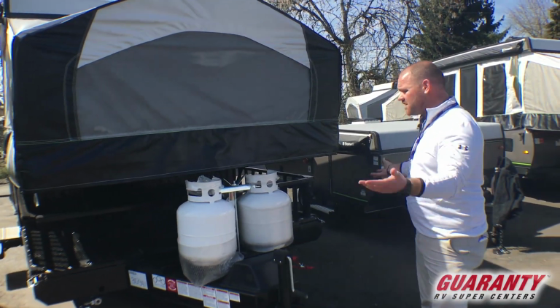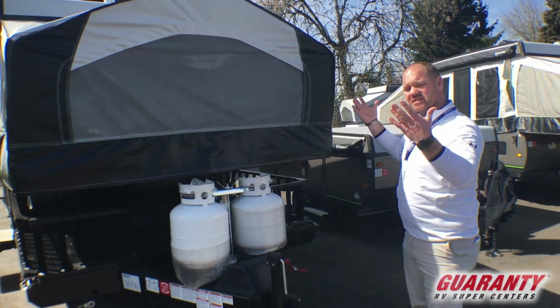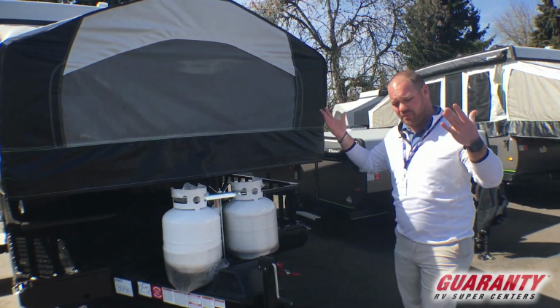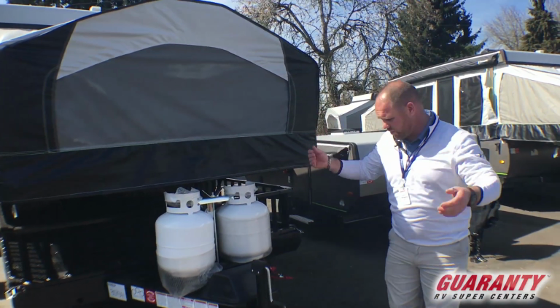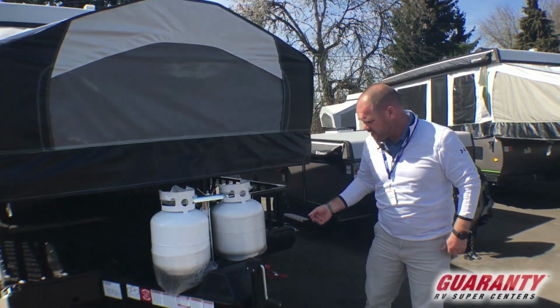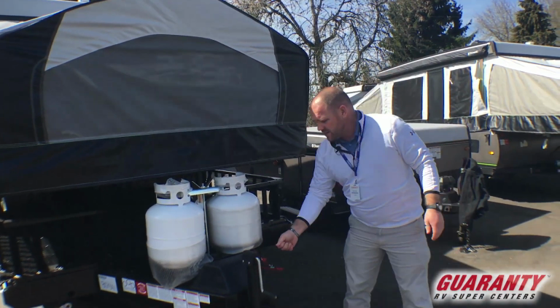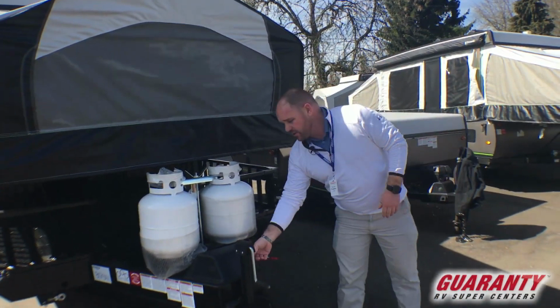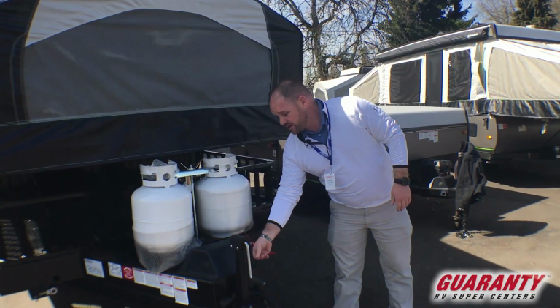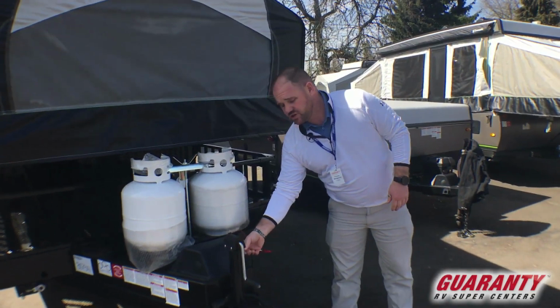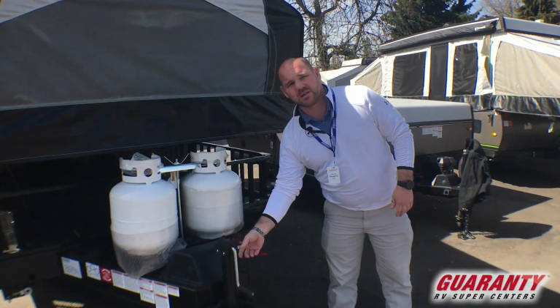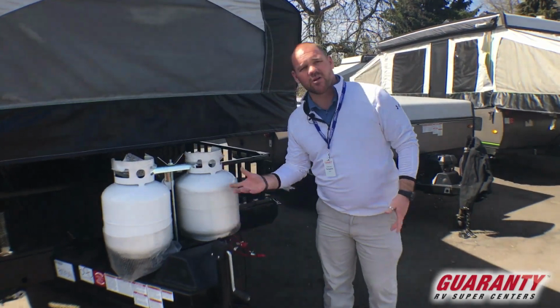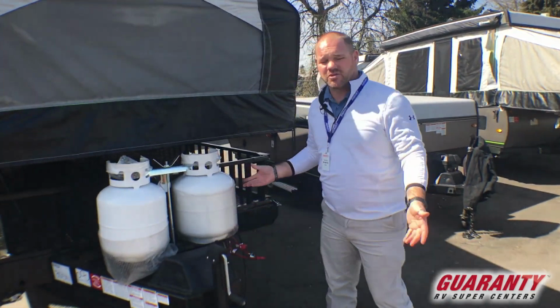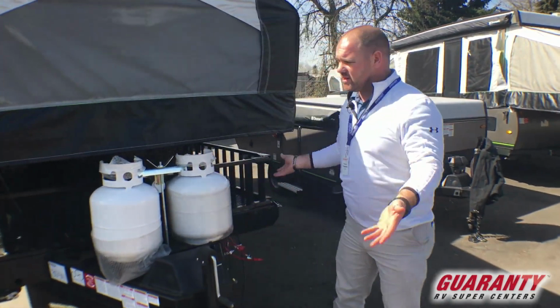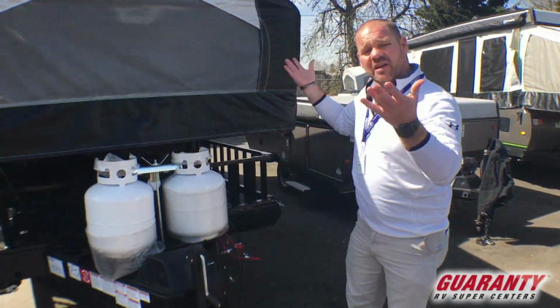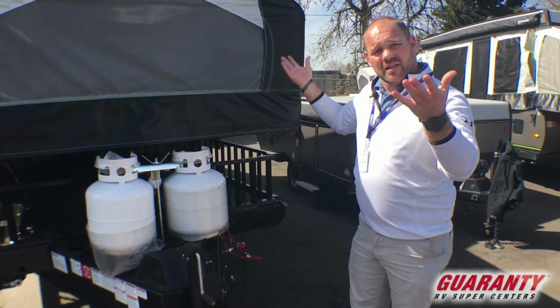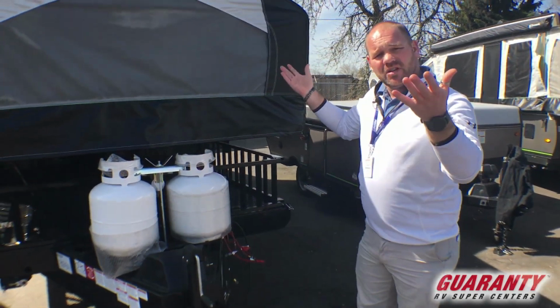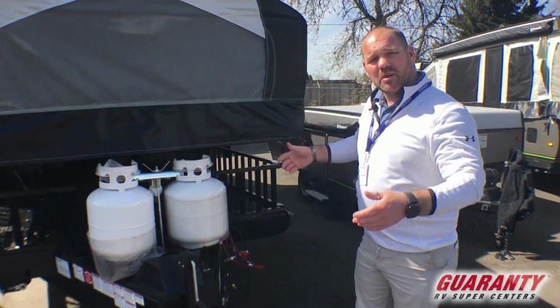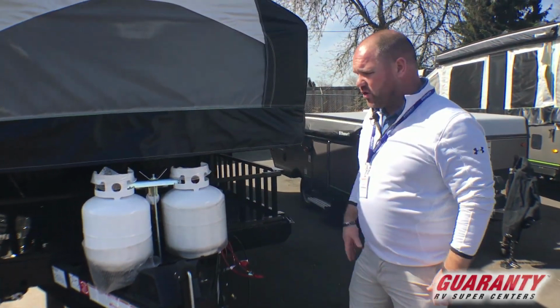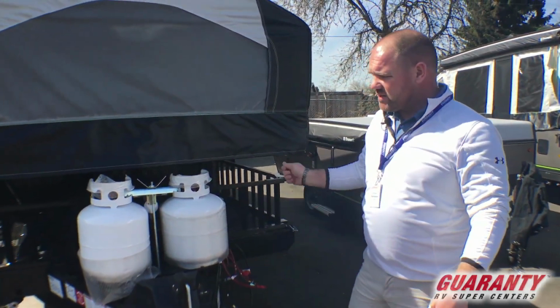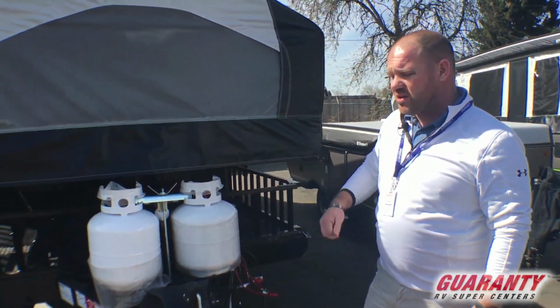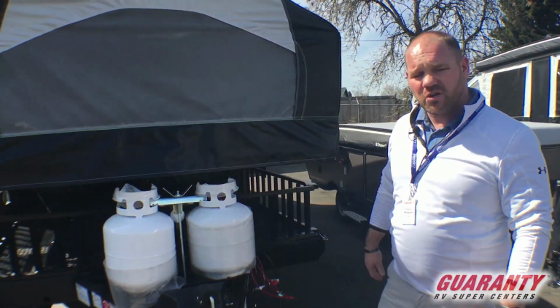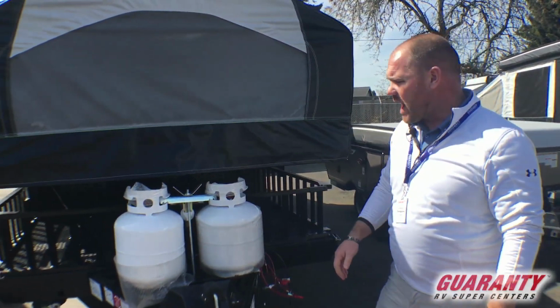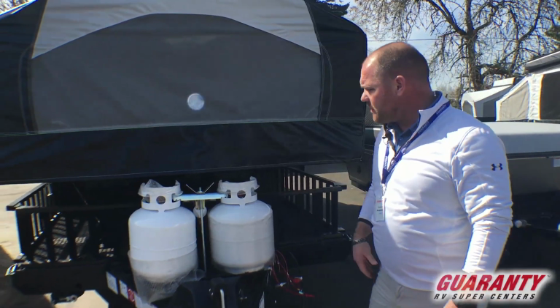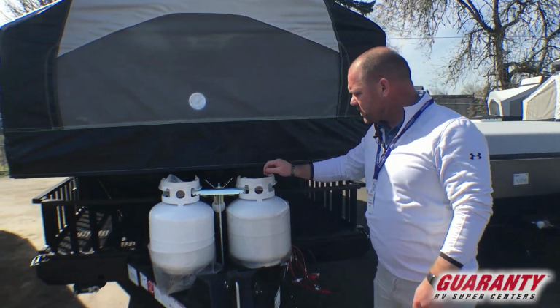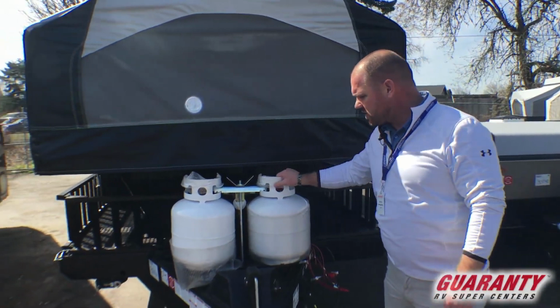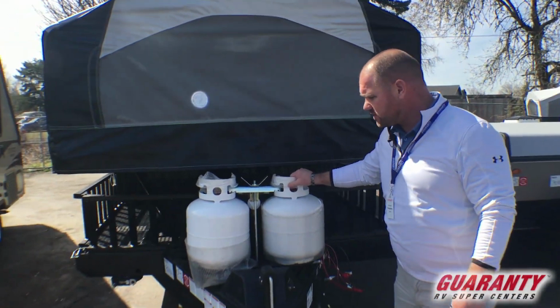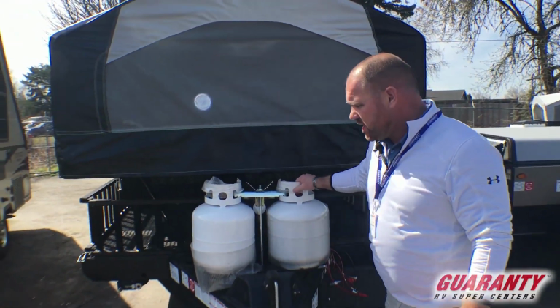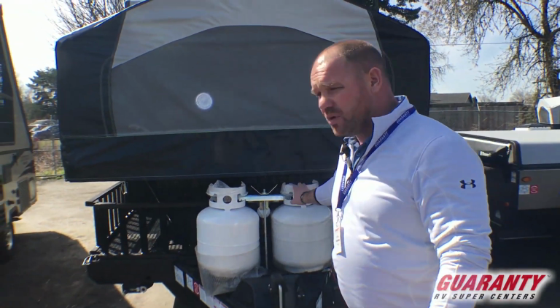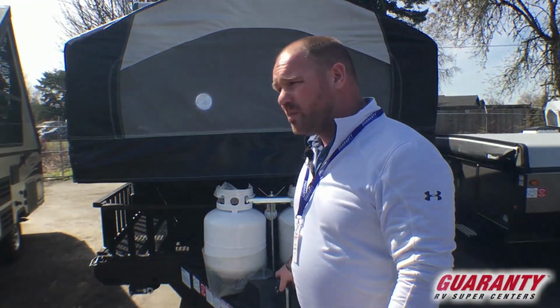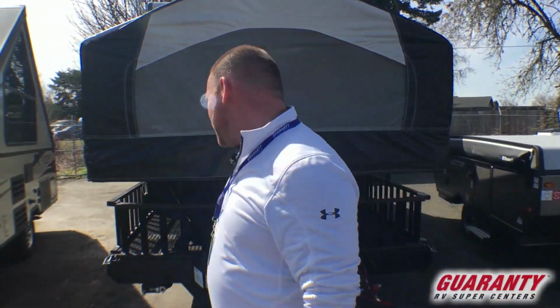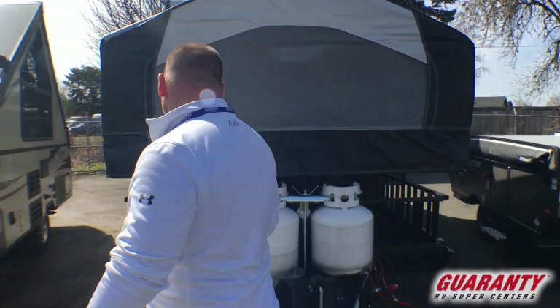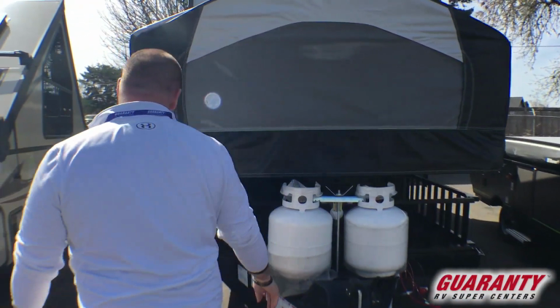Setting this thing up is a breeze. This switch here is a power lift, so it's going to lift the top up for you — takes a lot of the hard work out of it. This one's also got the double propane tanks on the front of it.